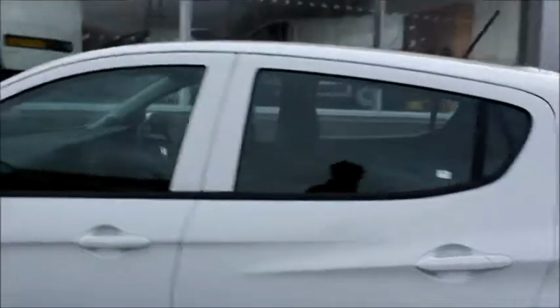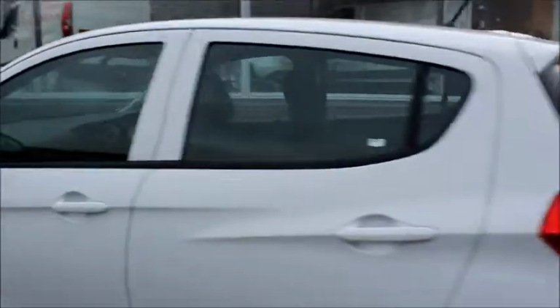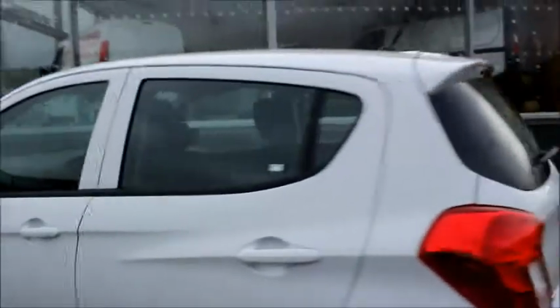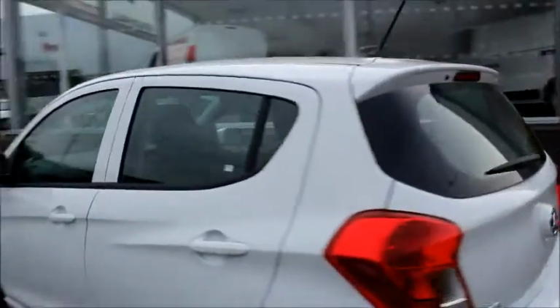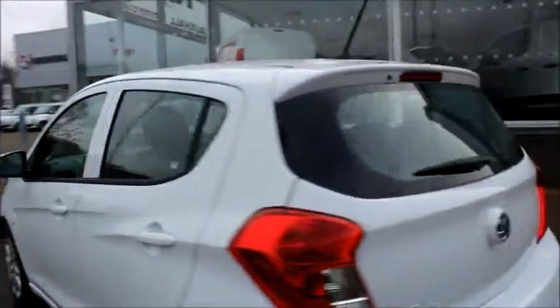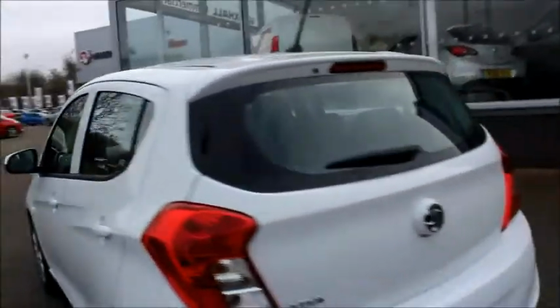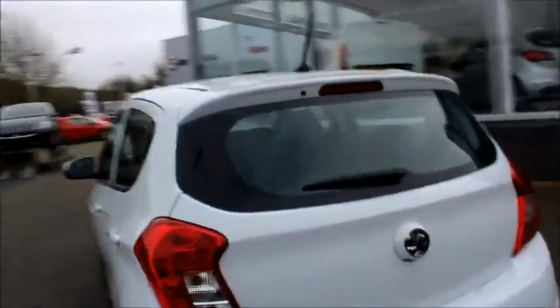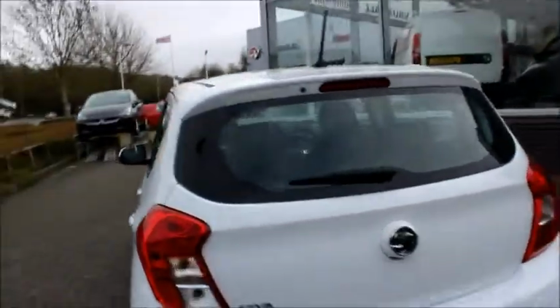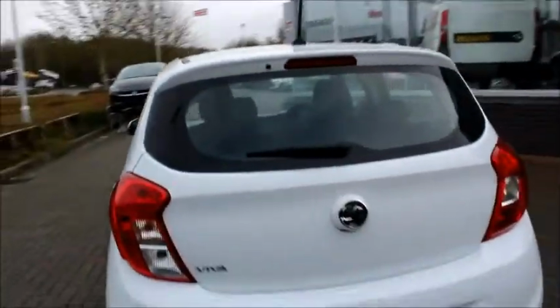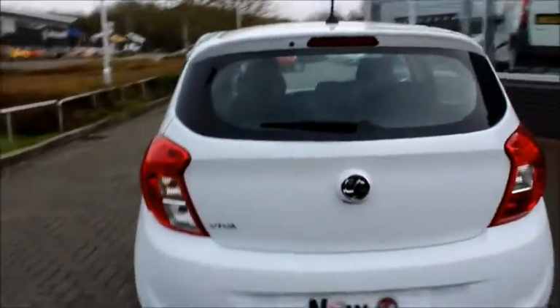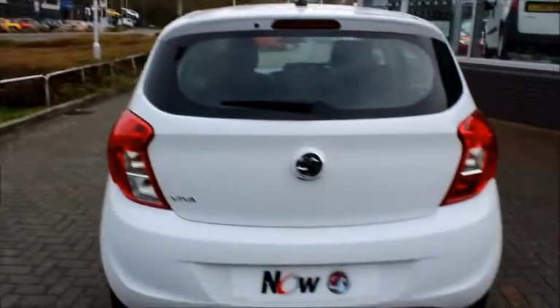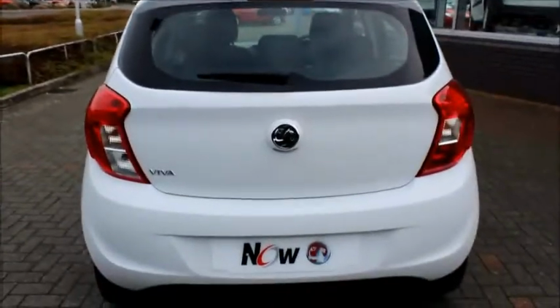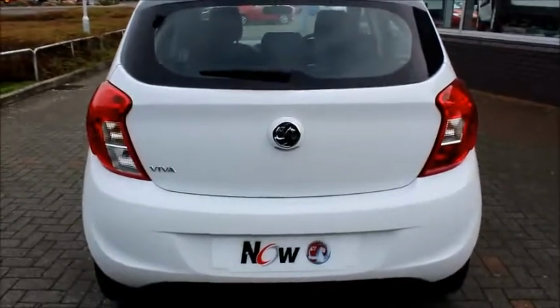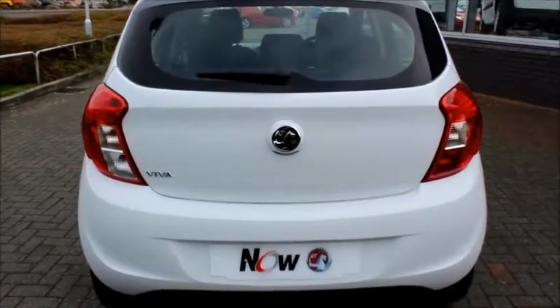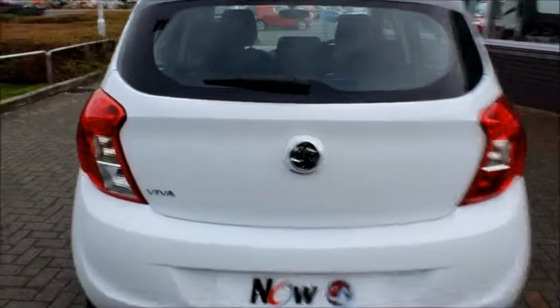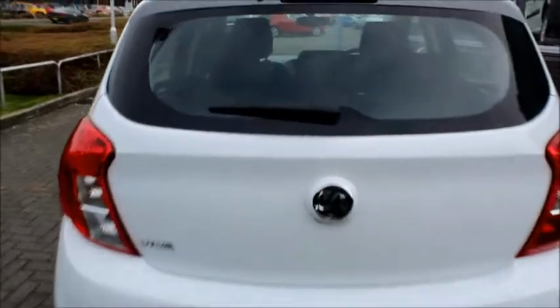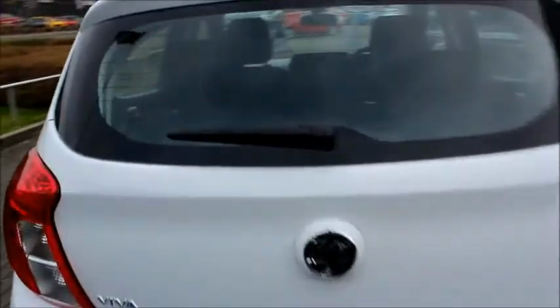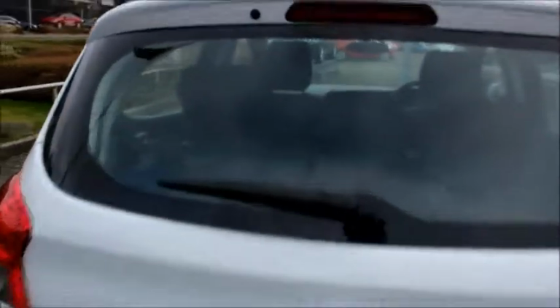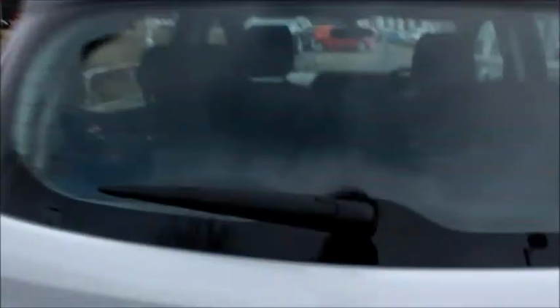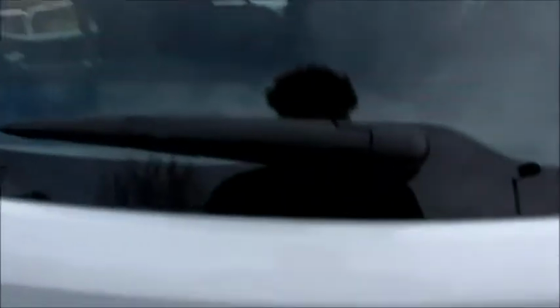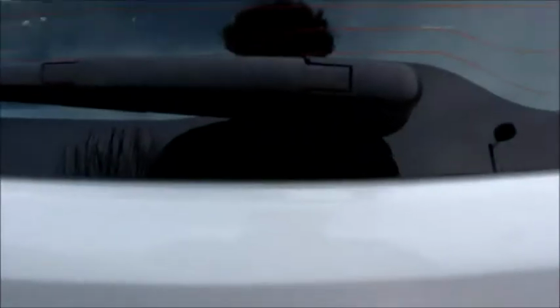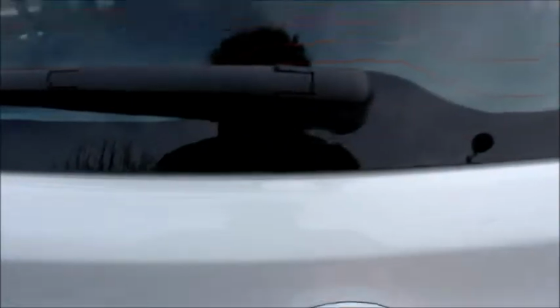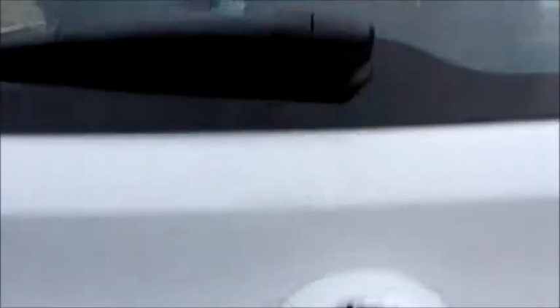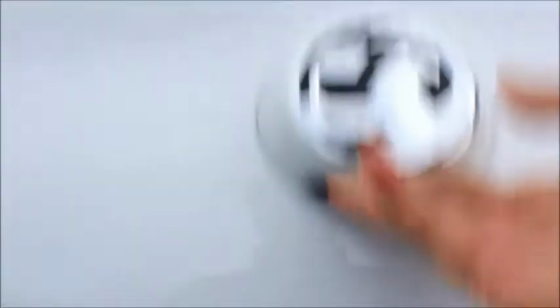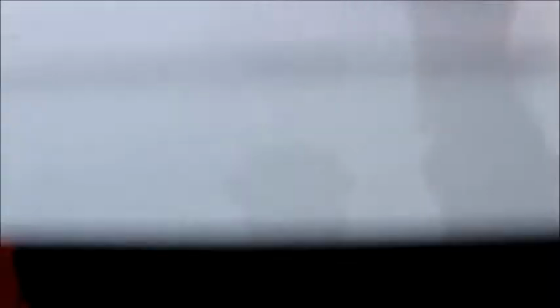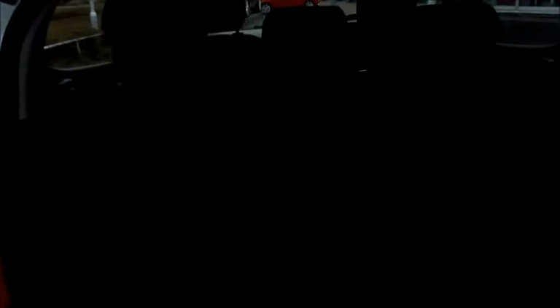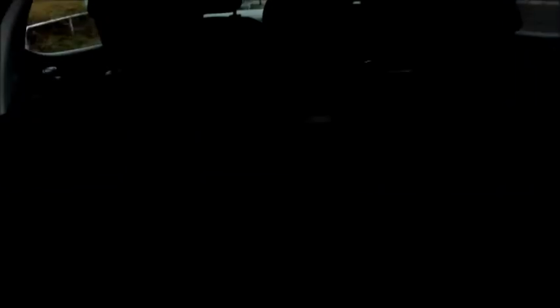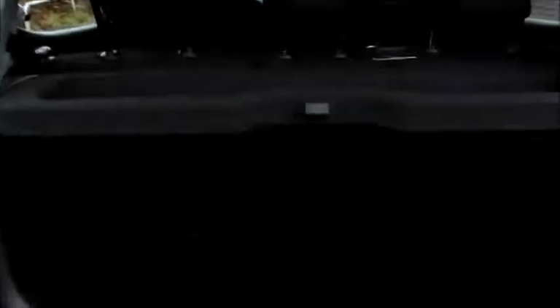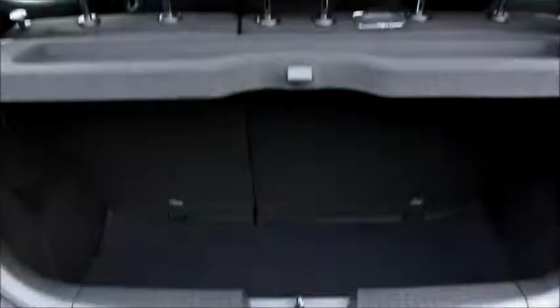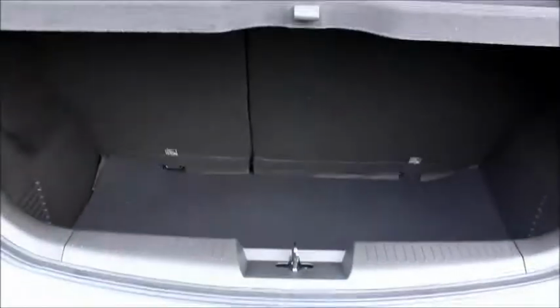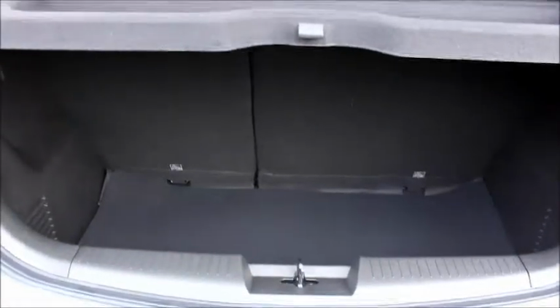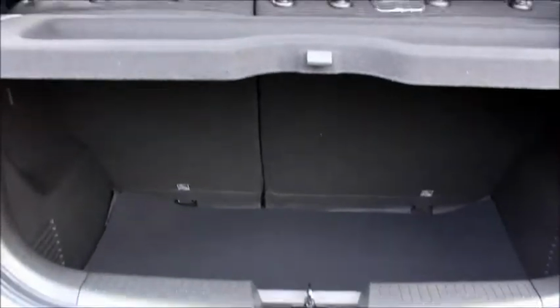As we come round to the back of the car, we have a rear window windscreen wiper, high positioned brake light, and in the boot we have a 60-40 split of rear seats.